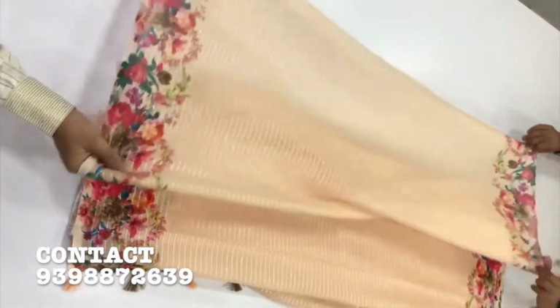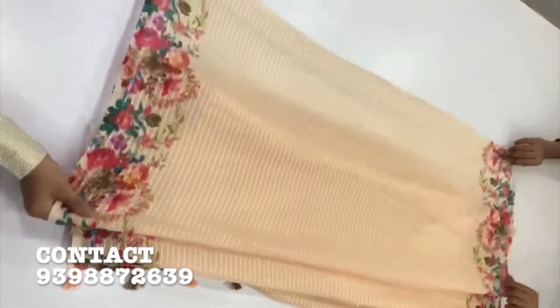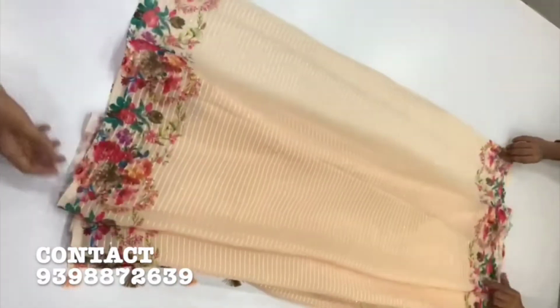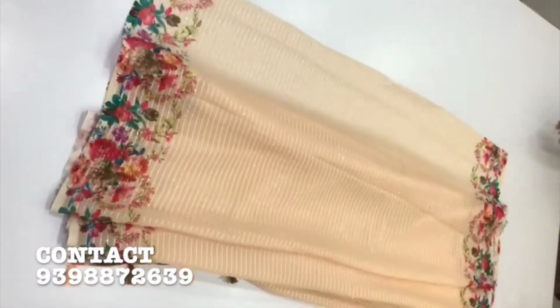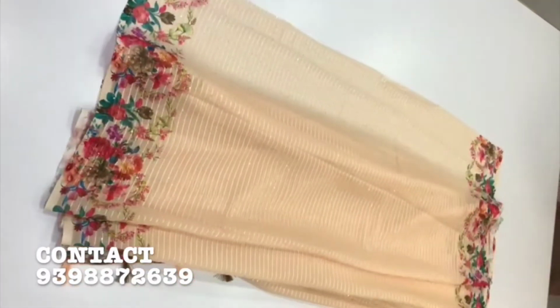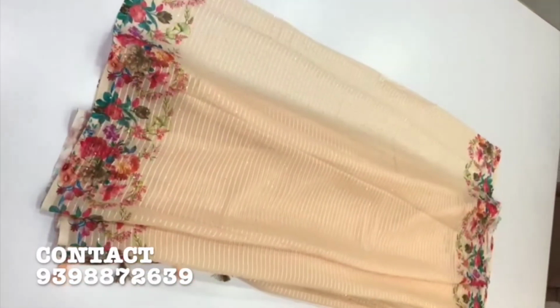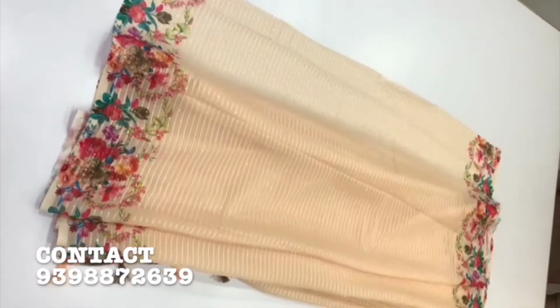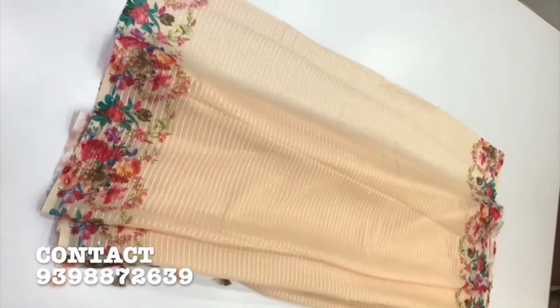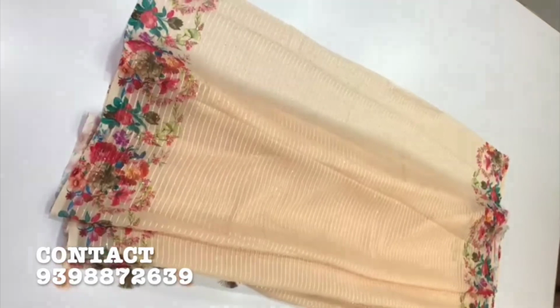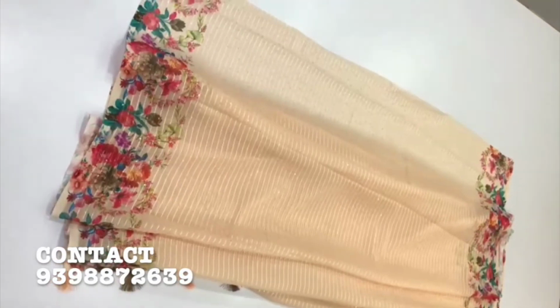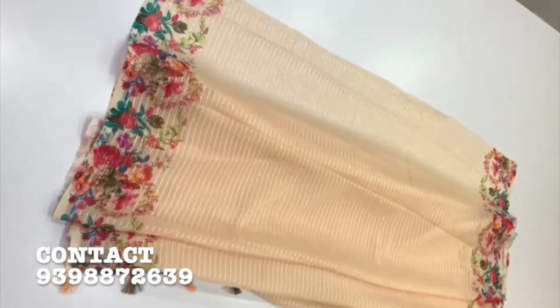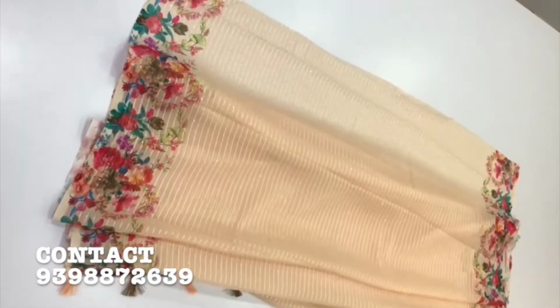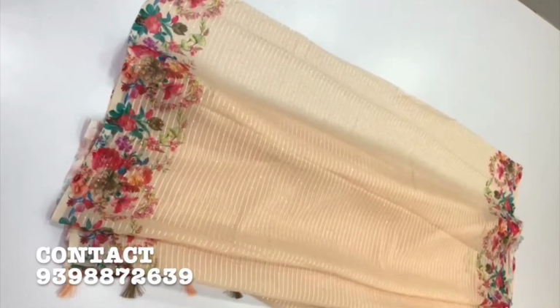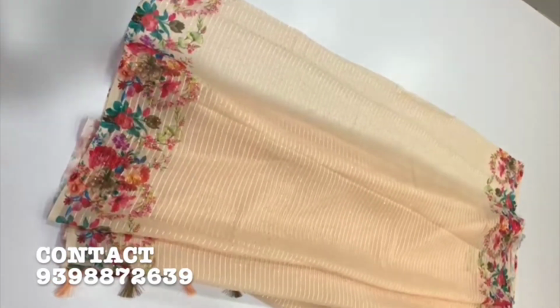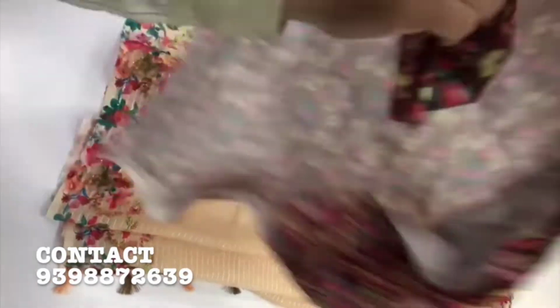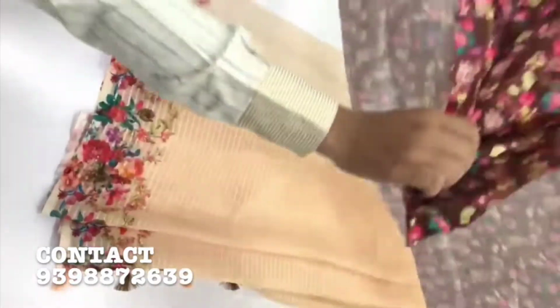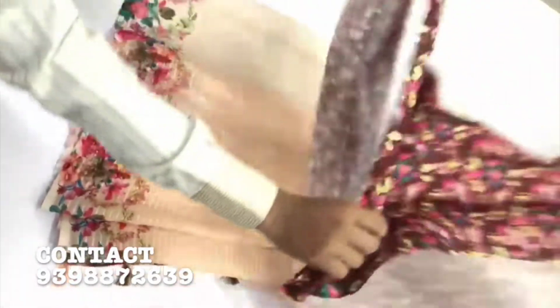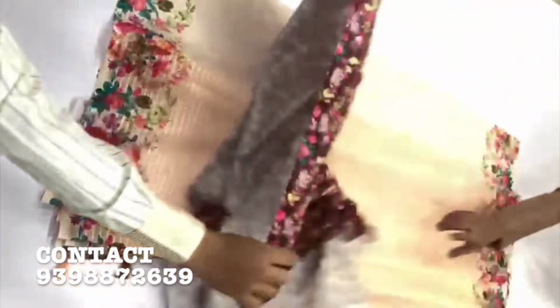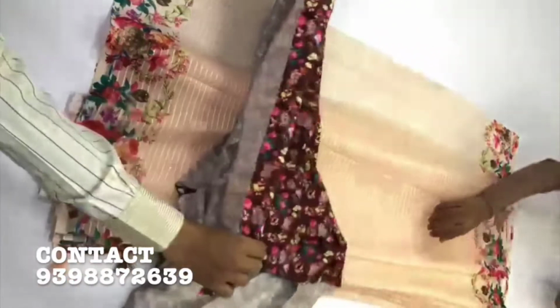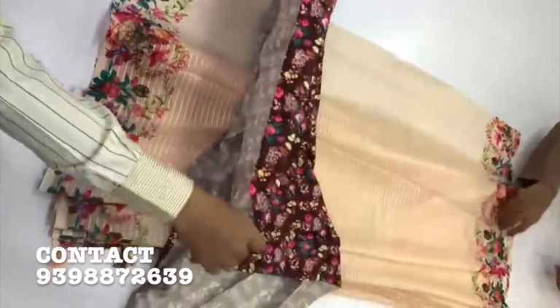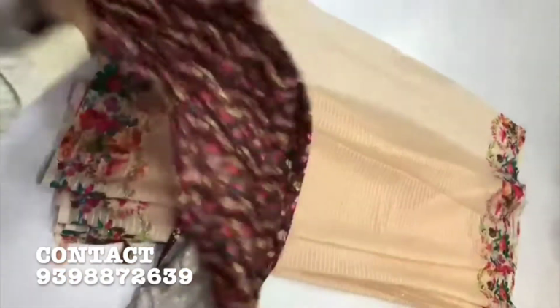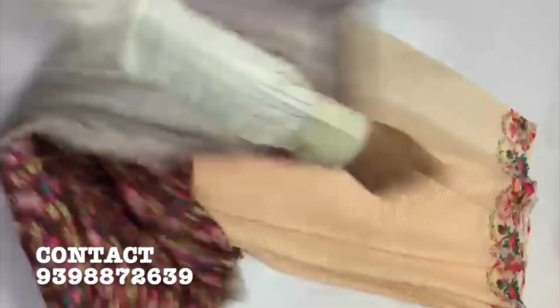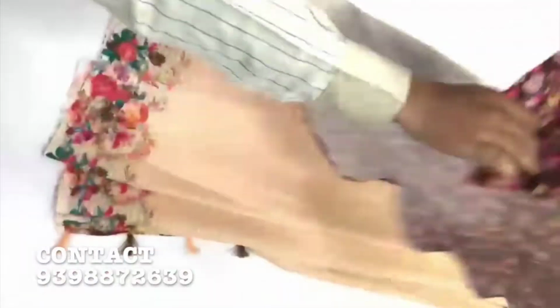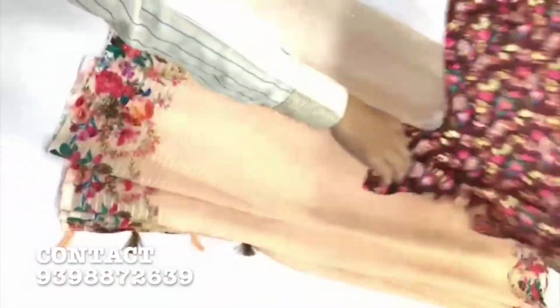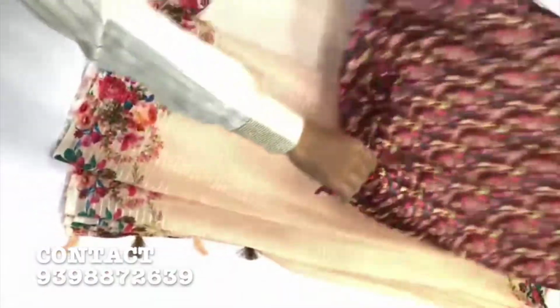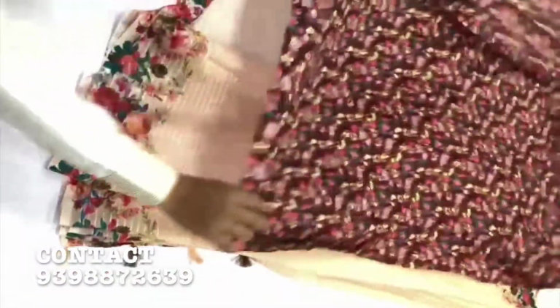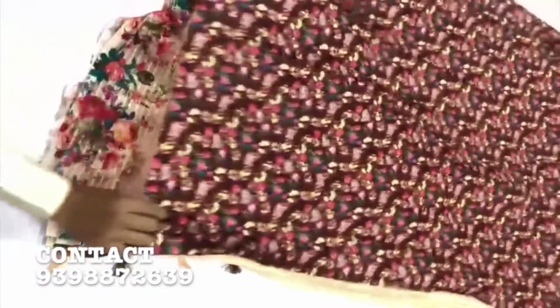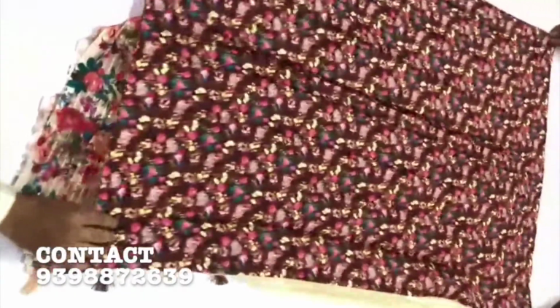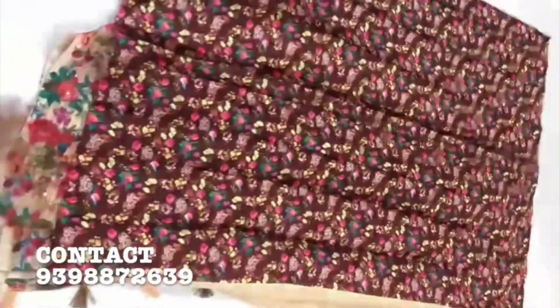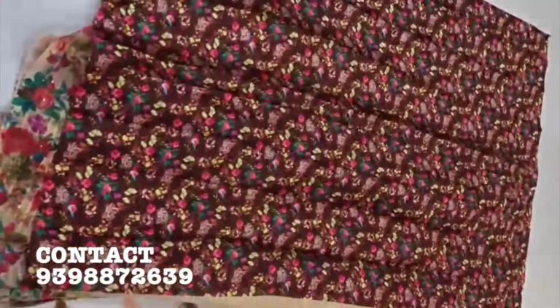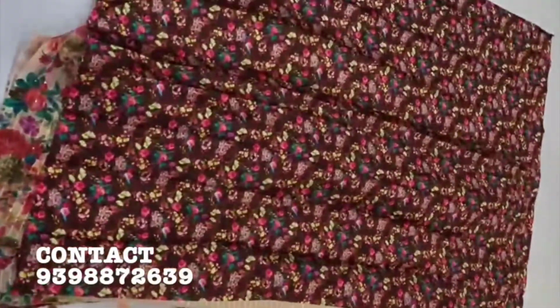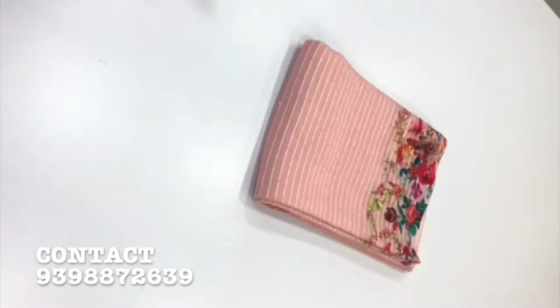This is available in a total of 8 colors. Cut to 6.3 meters, weight 660 grams, blouse is a crepe digital printed blouse.